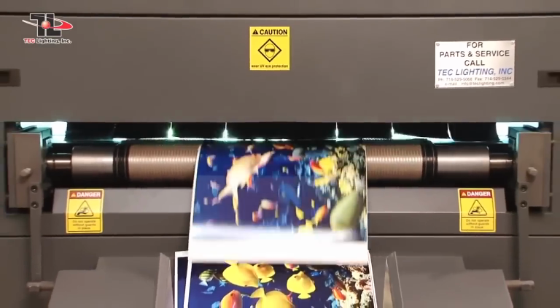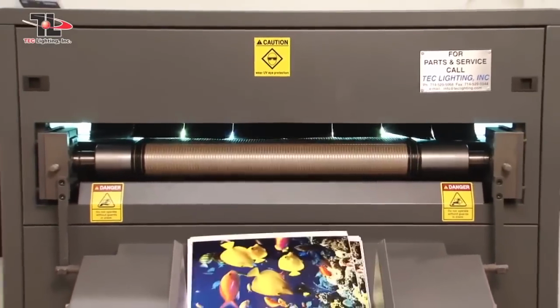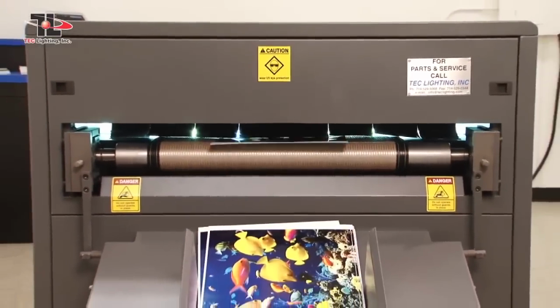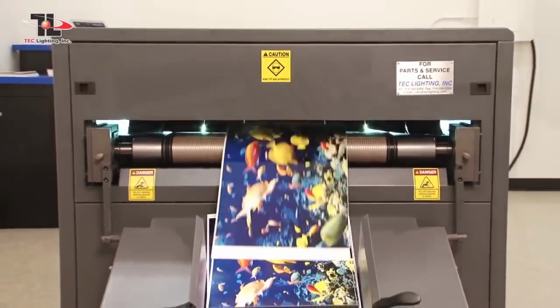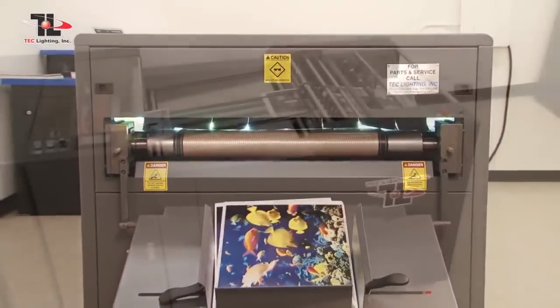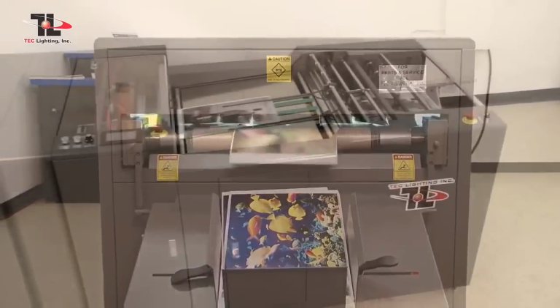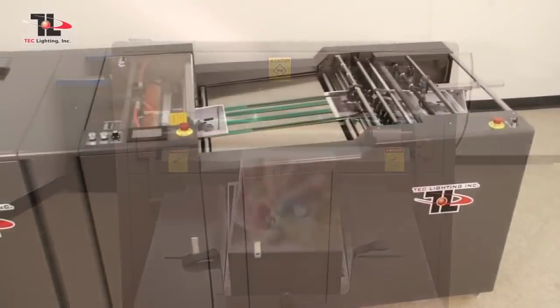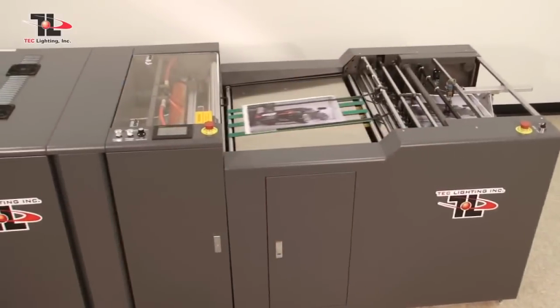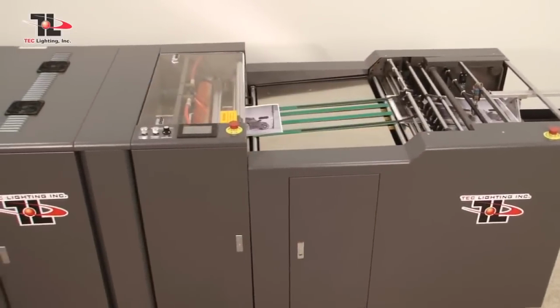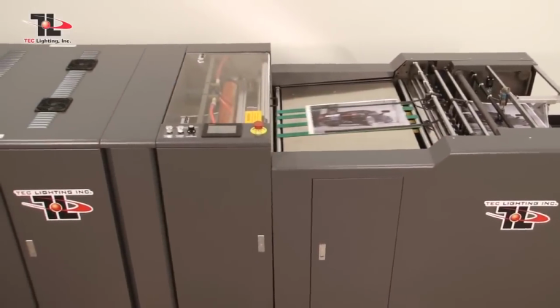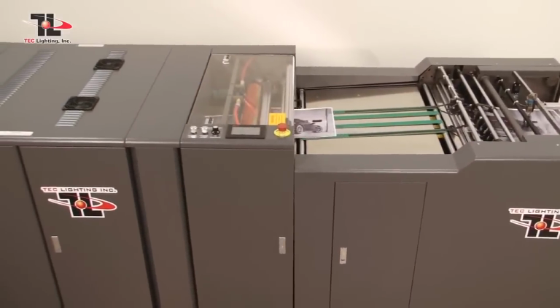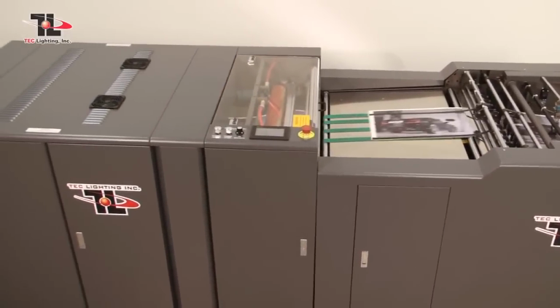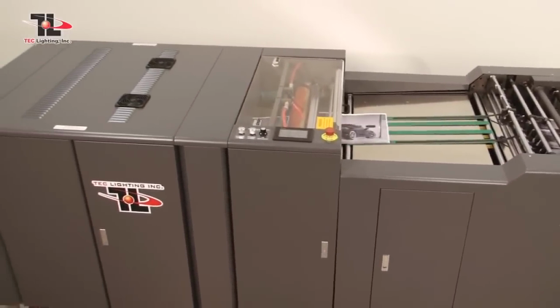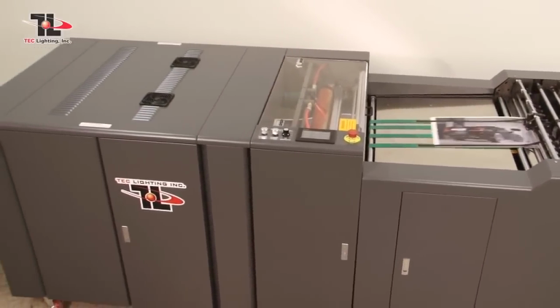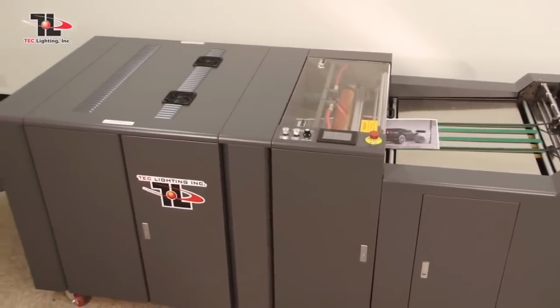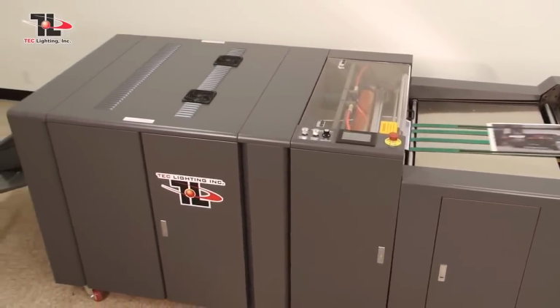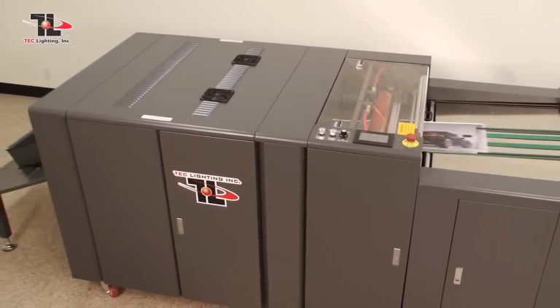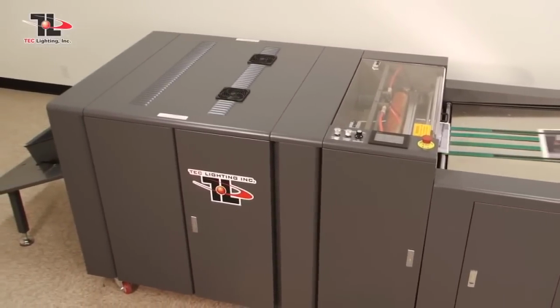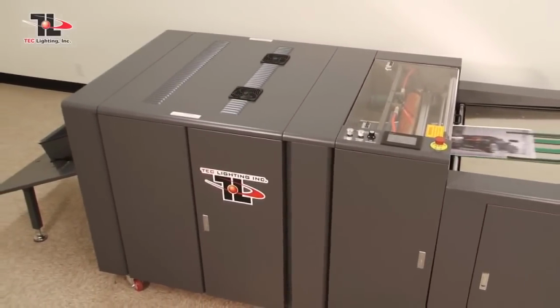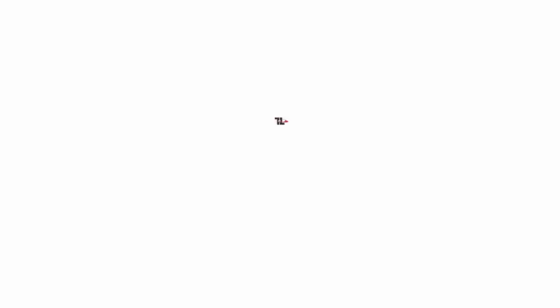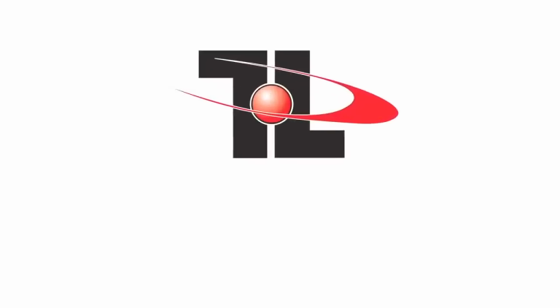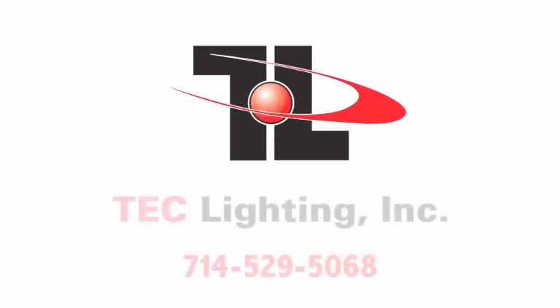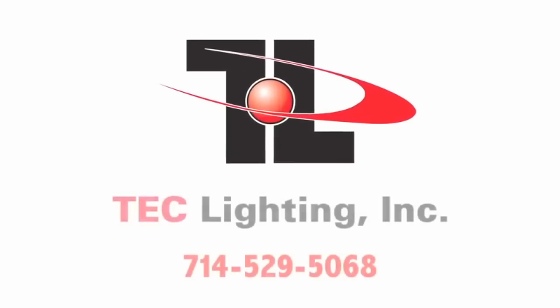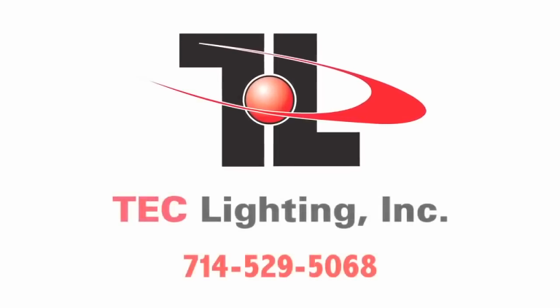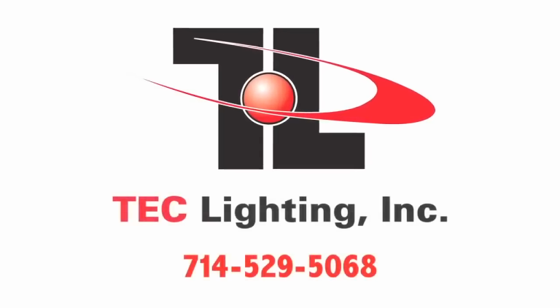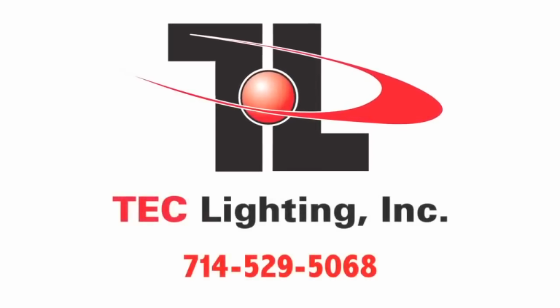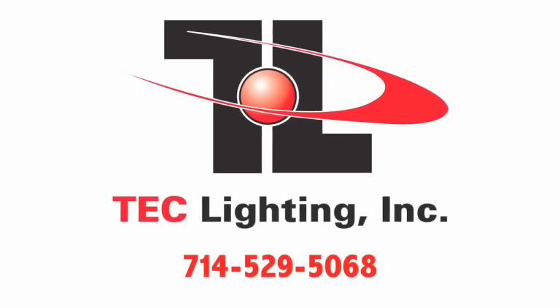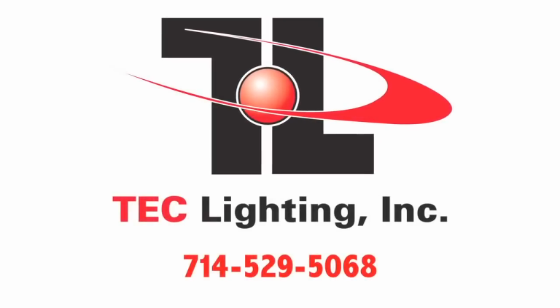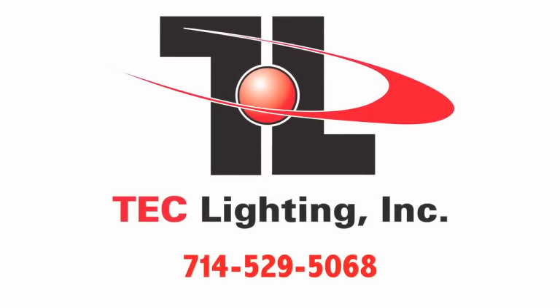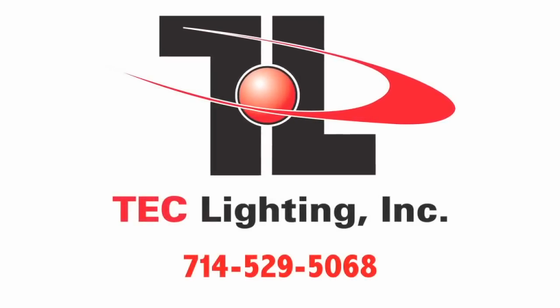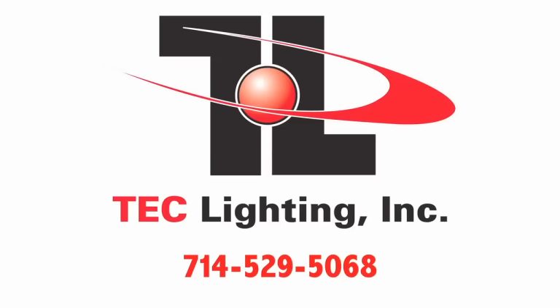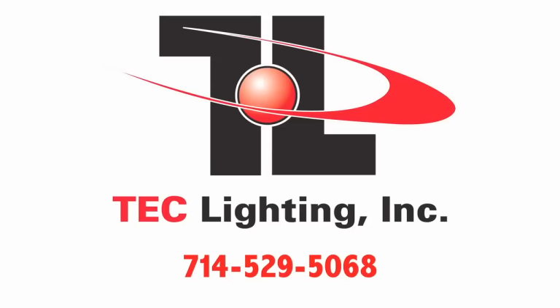Once you have finished coating, cleaning the unit will take less than five minutes. Rest assured, when you use Tech Lighting UV coating, you will achieve a consistent quality finish day in, day out. Please contact Tech Lighting to see how a trusted team of UV coating experts can help your business.